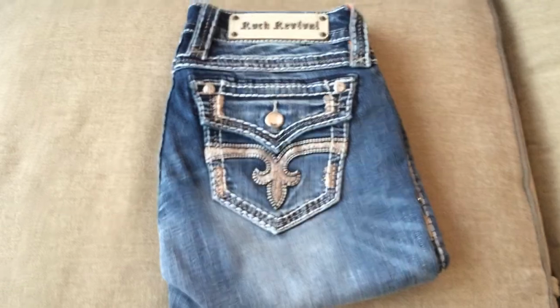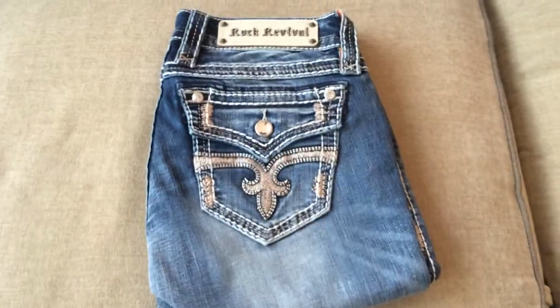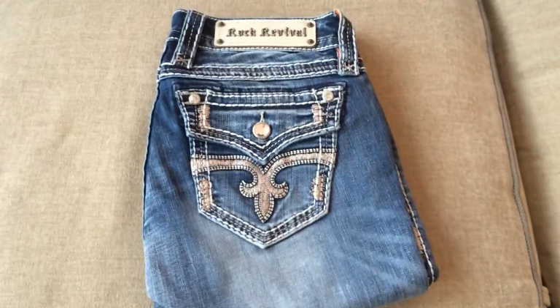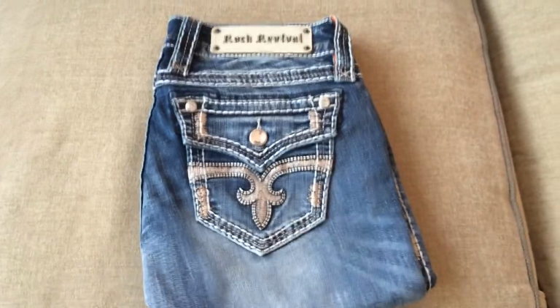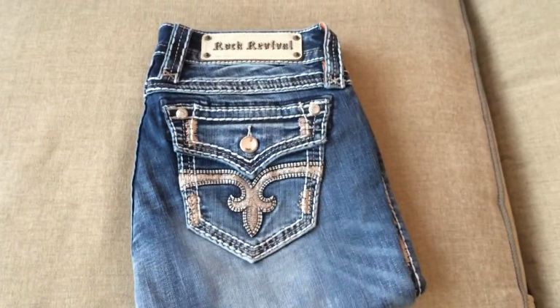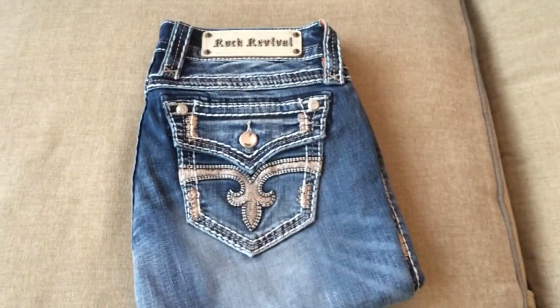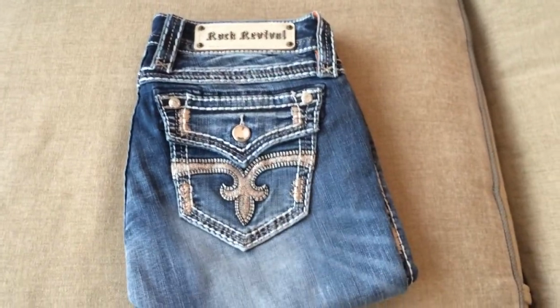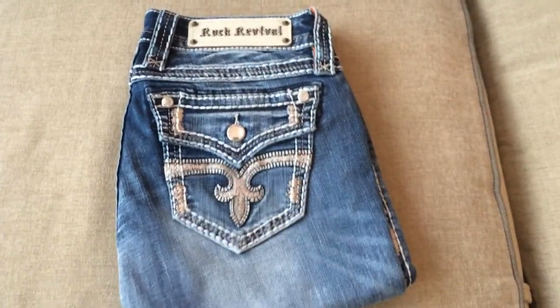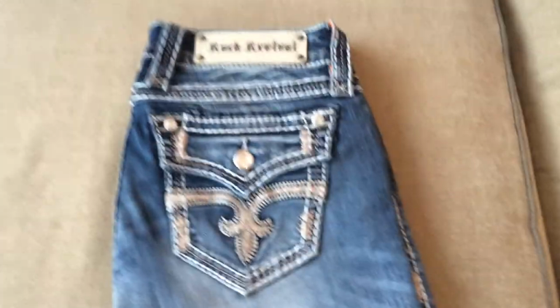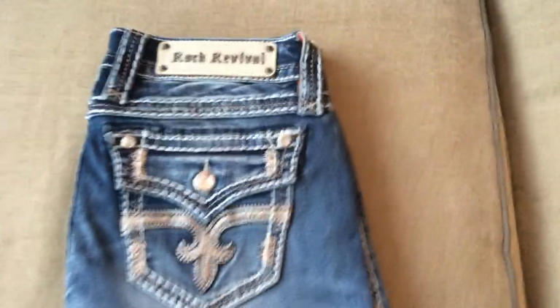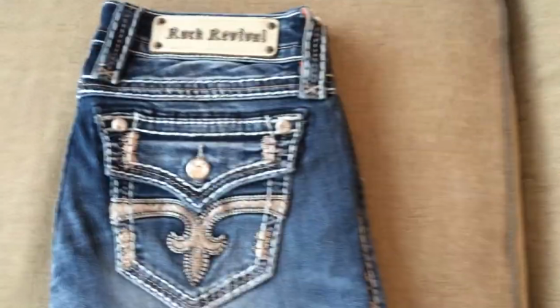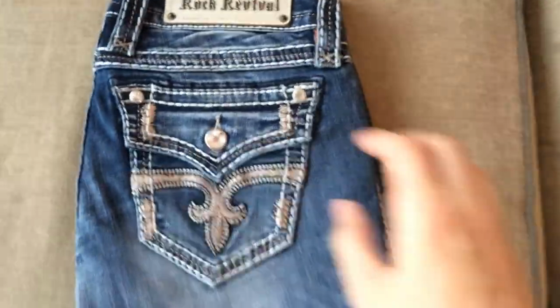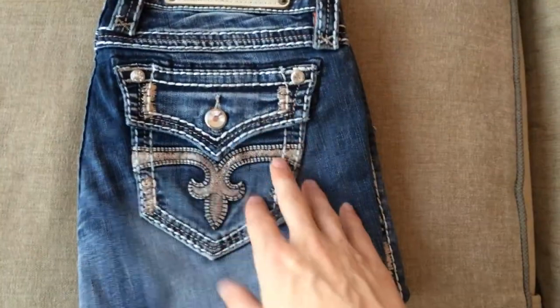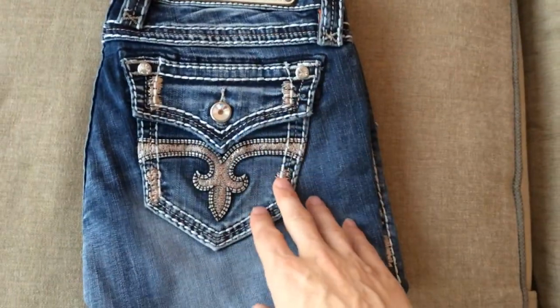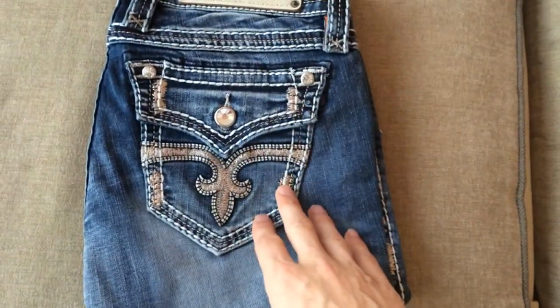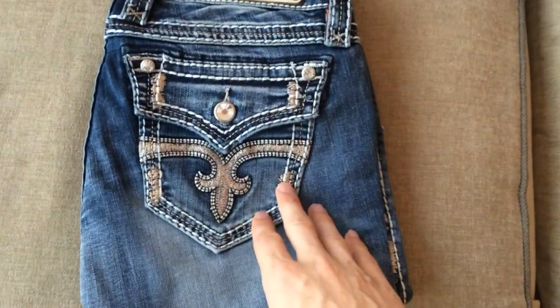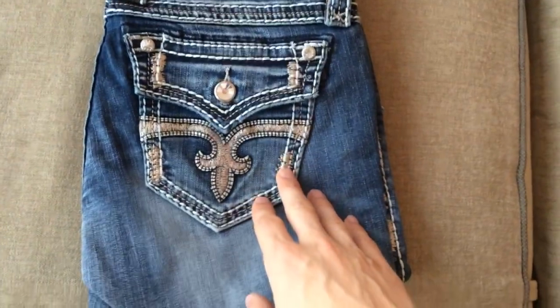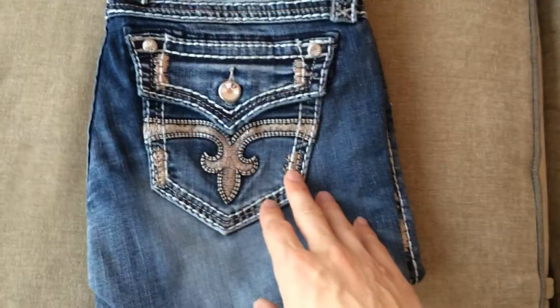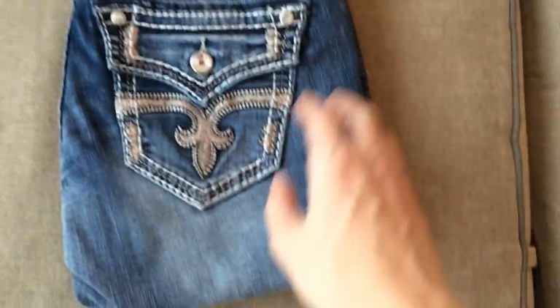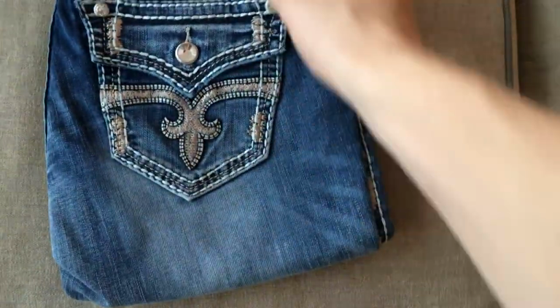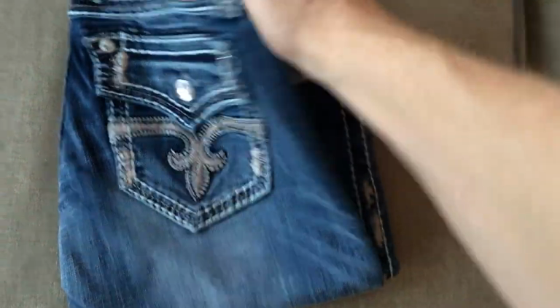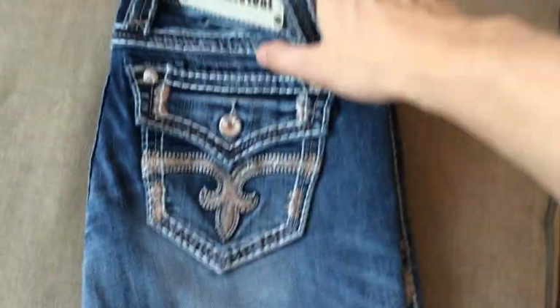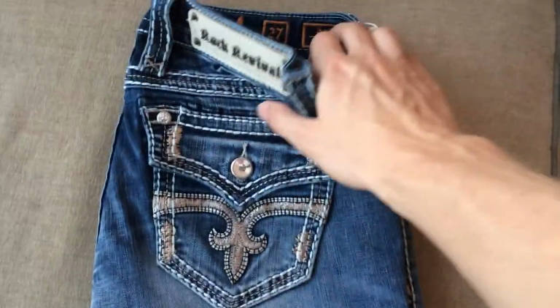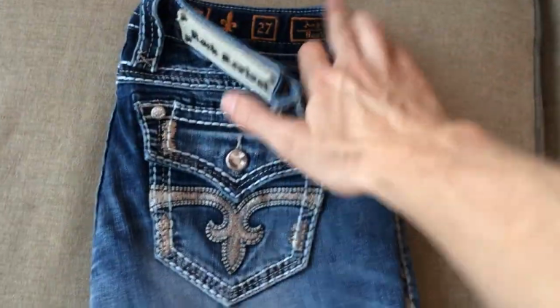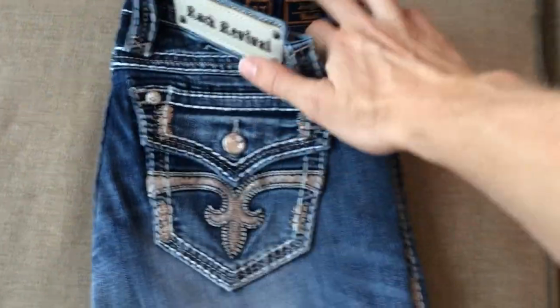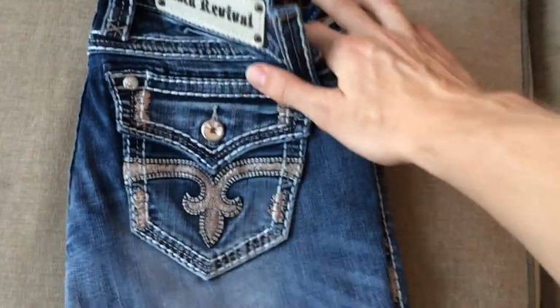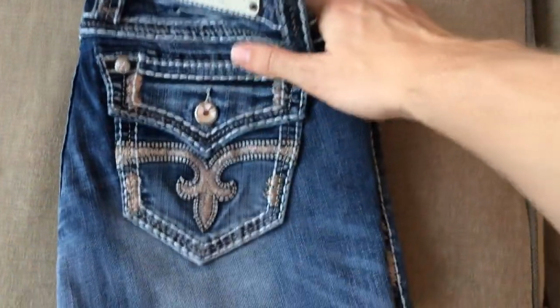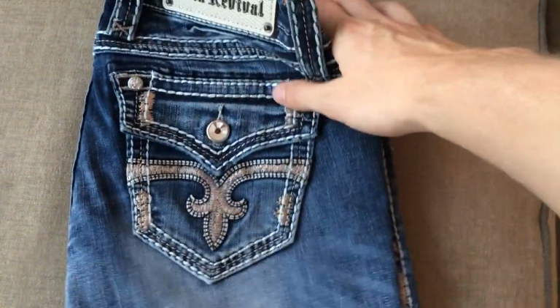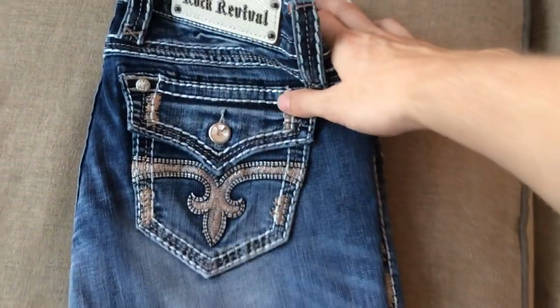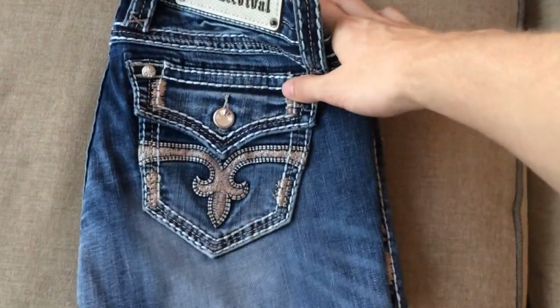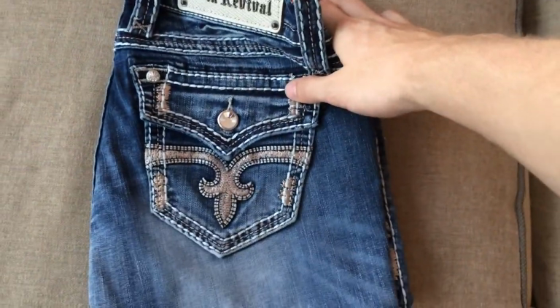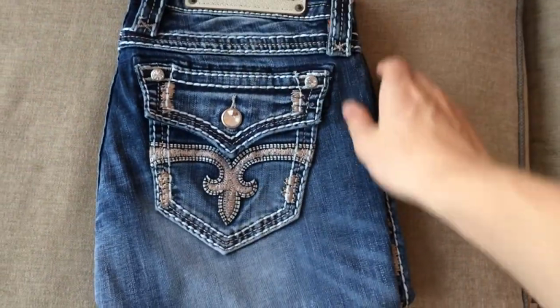Hey guys, welcome to another jean unveiling here at RocketJeans.com. This is another one from Rock Revival — these are the Angie B18 Bootcut.